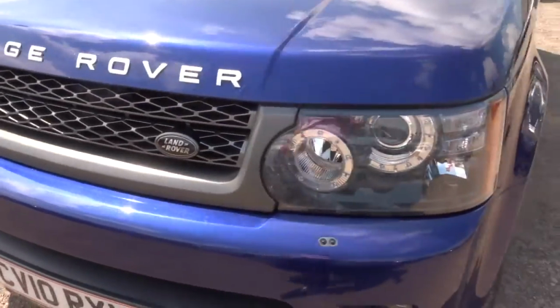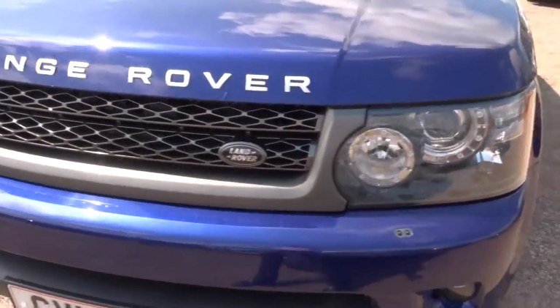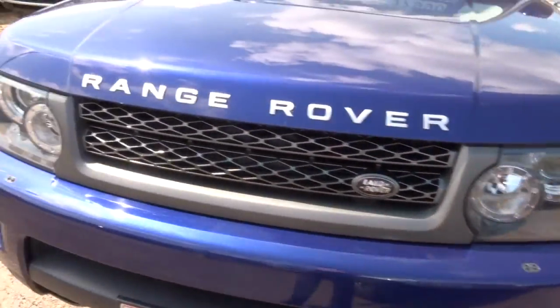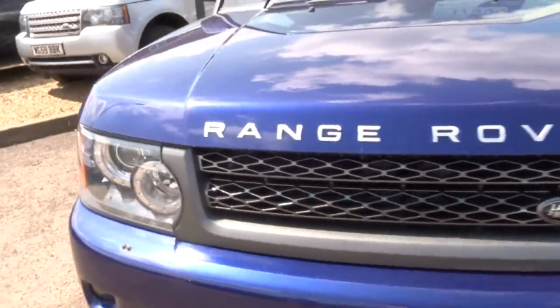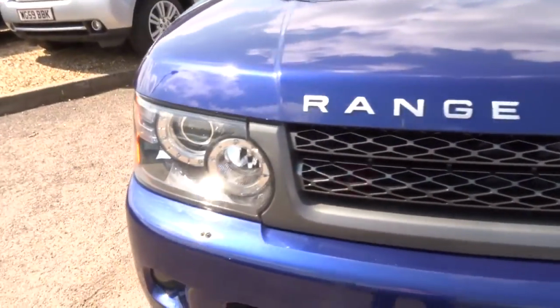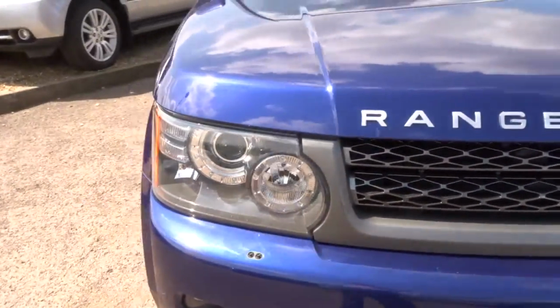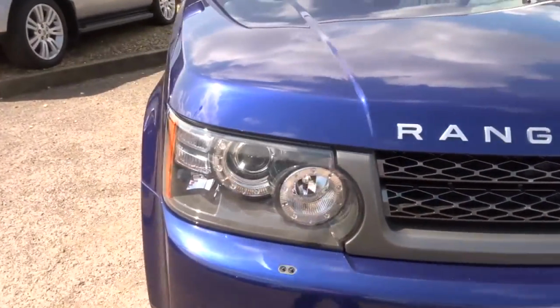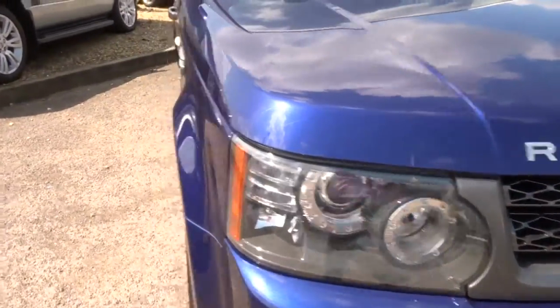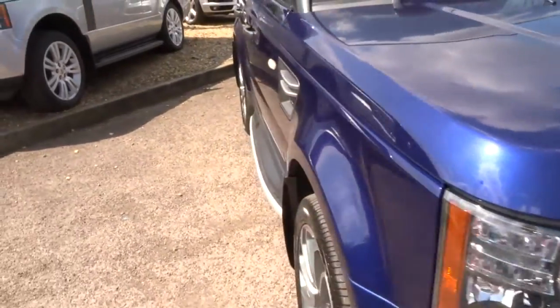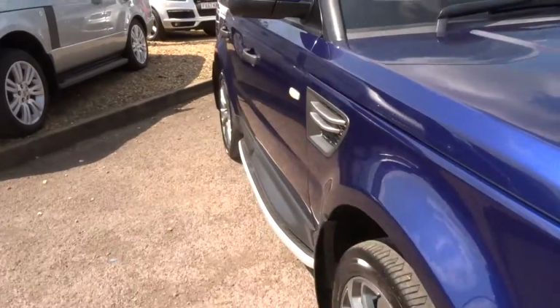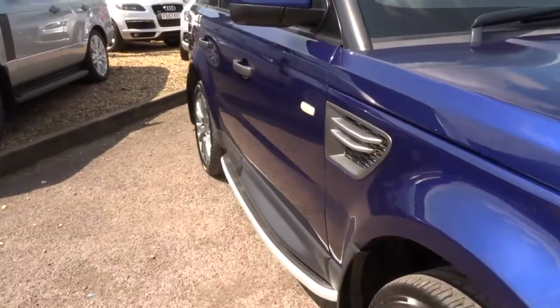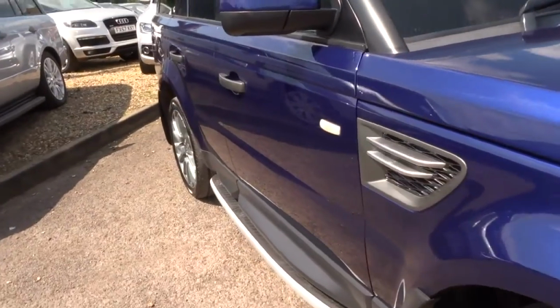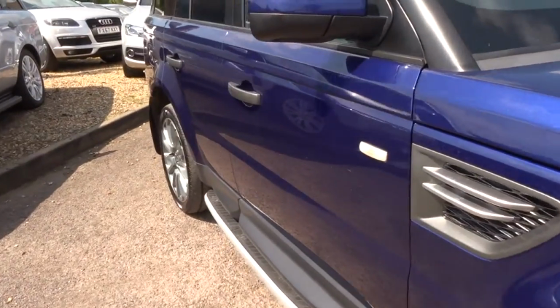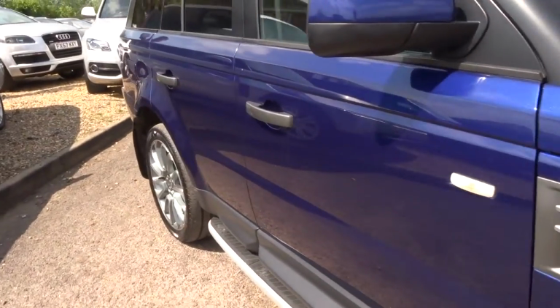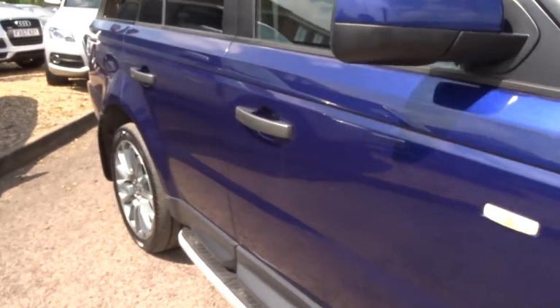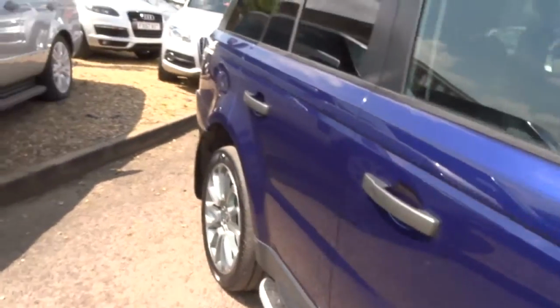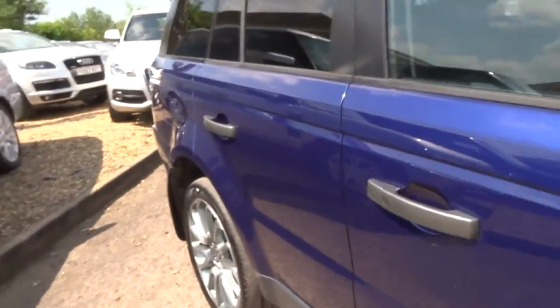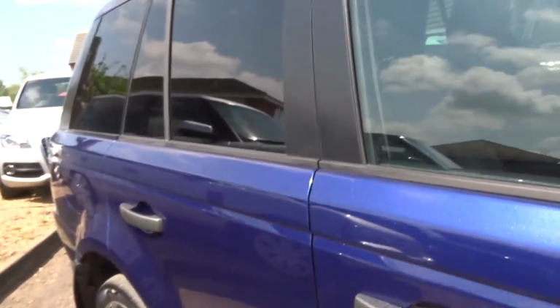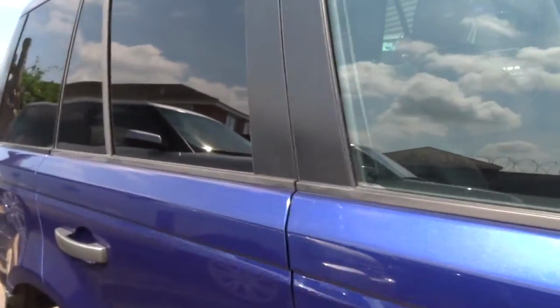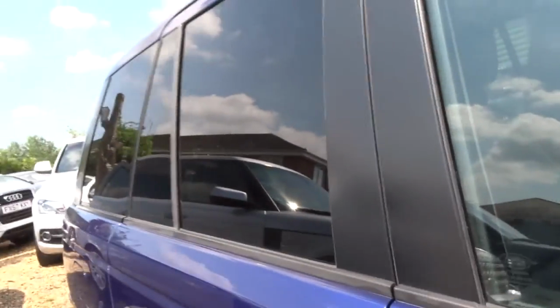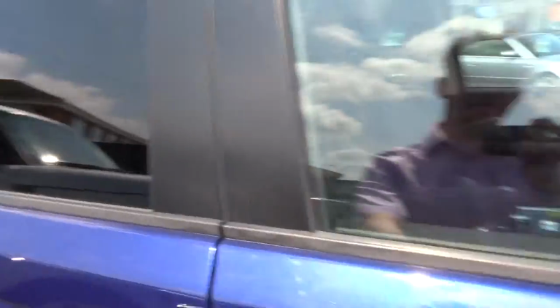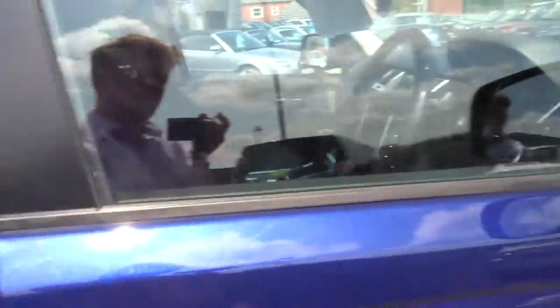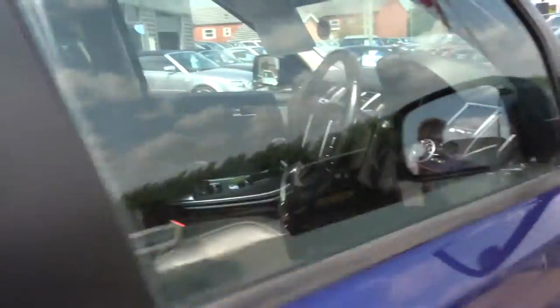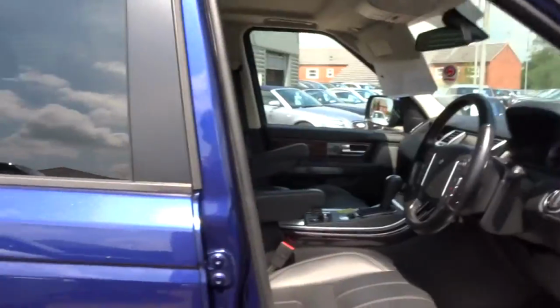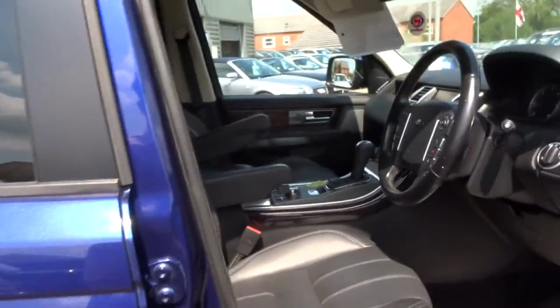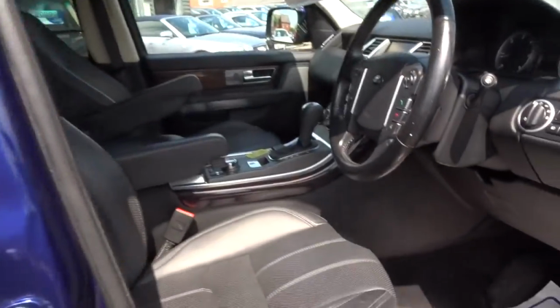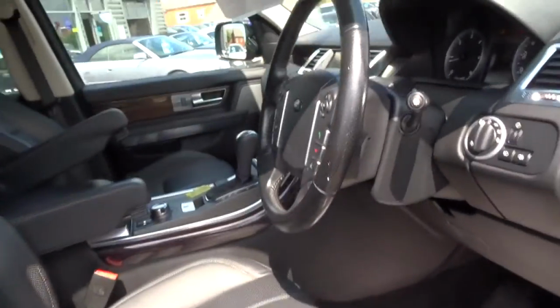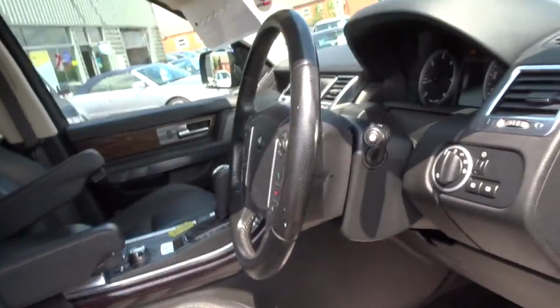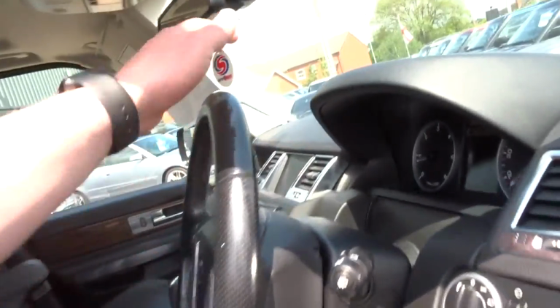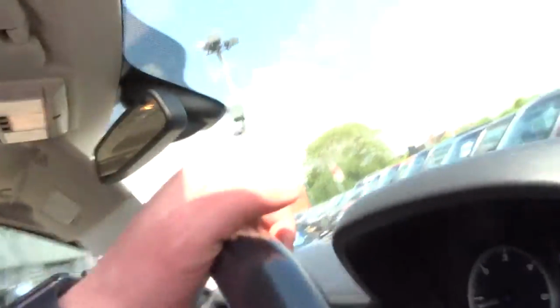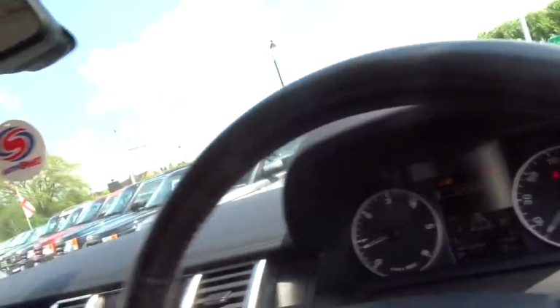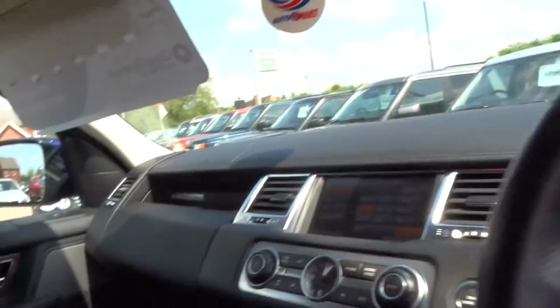It's got Xenon headlights on this car as well as front and rear parking sensors. Let's just take a seat inside and I'll show you some of the features of the car.